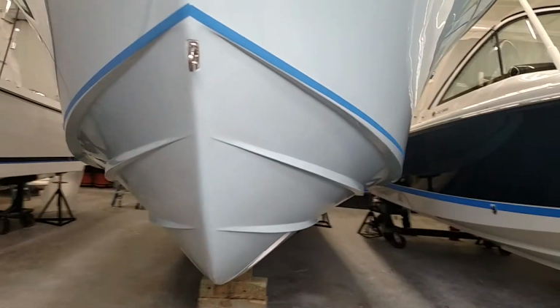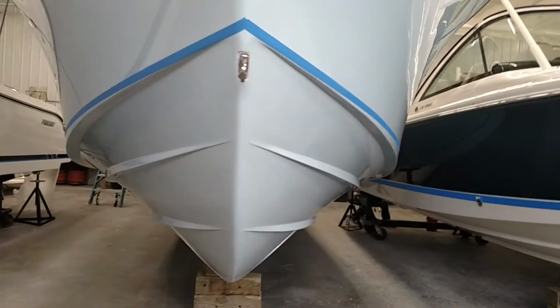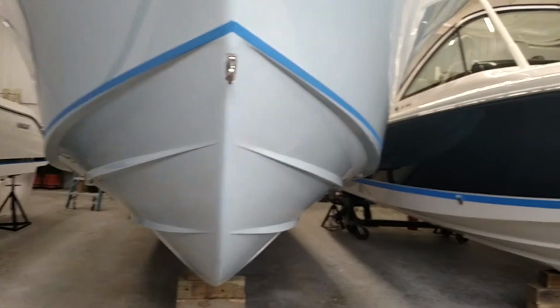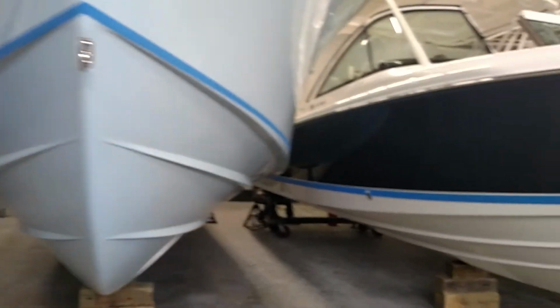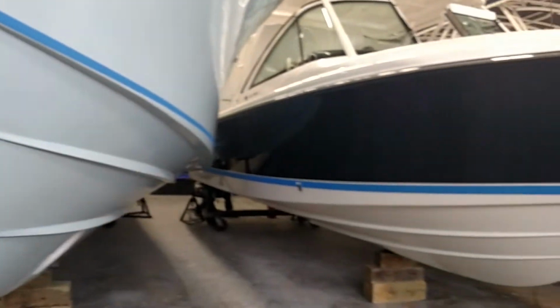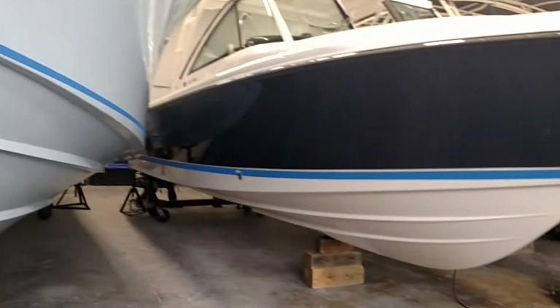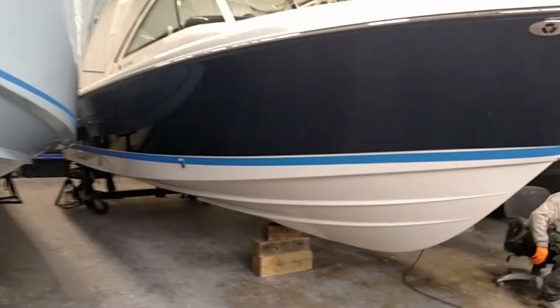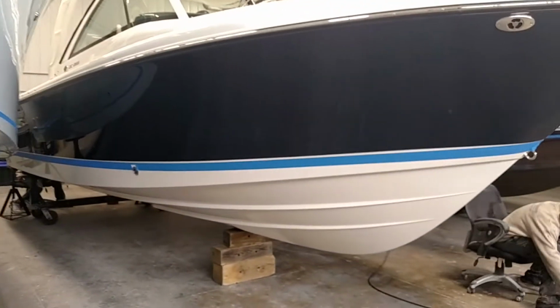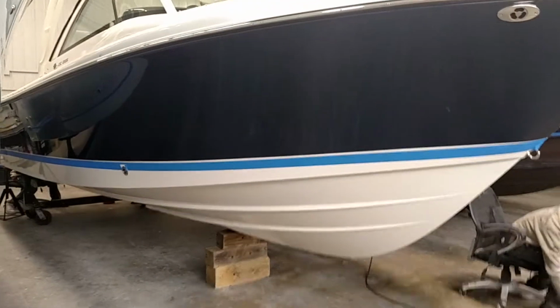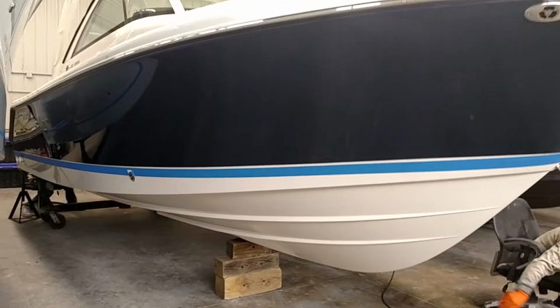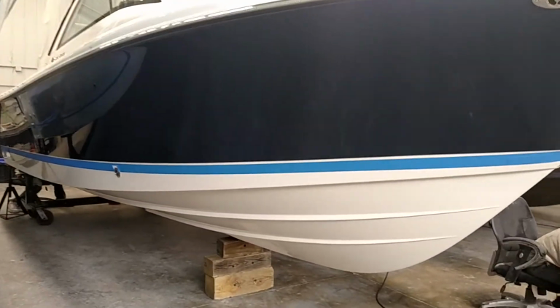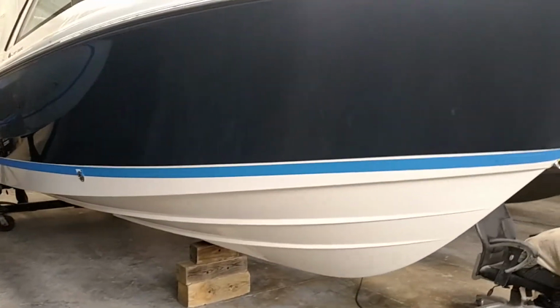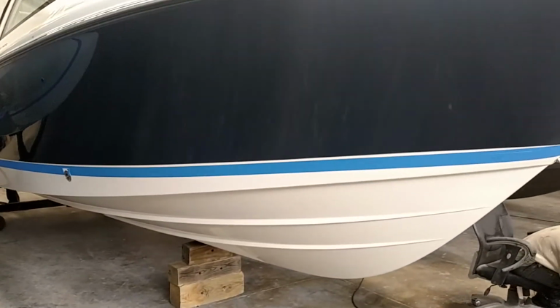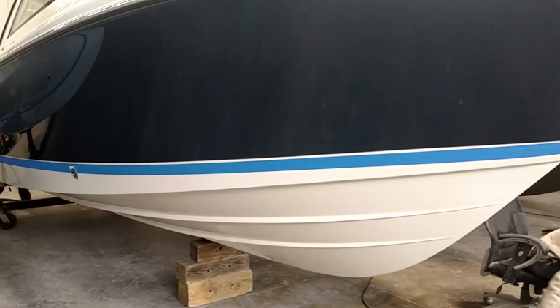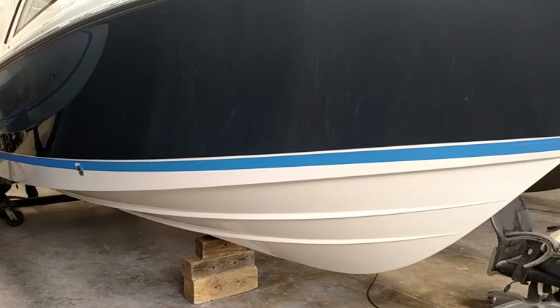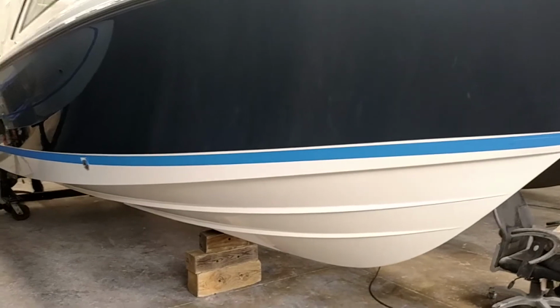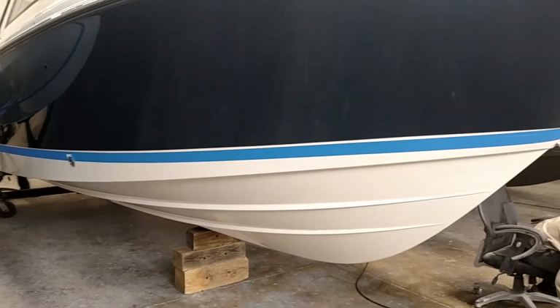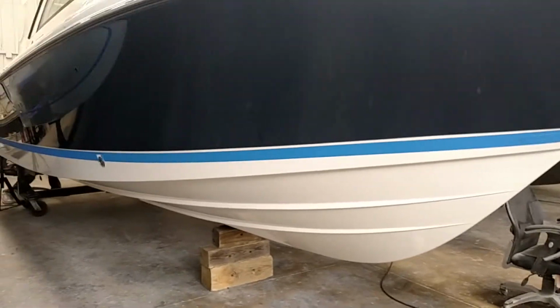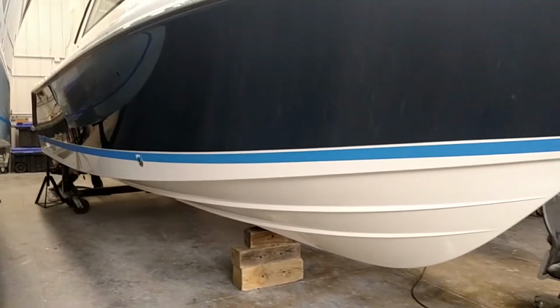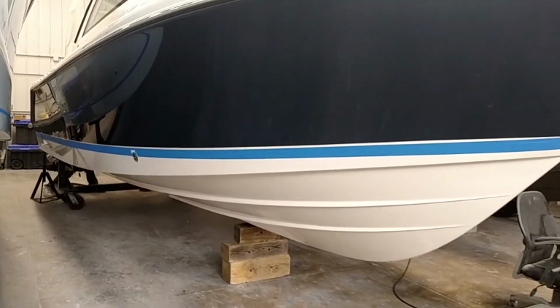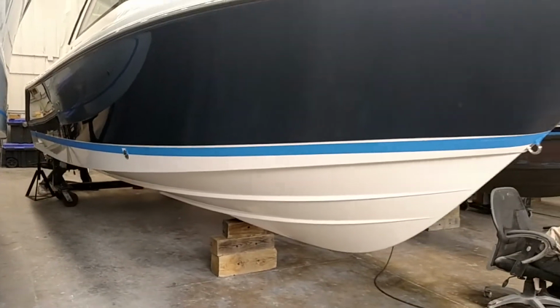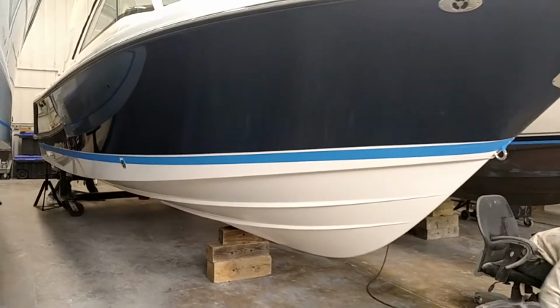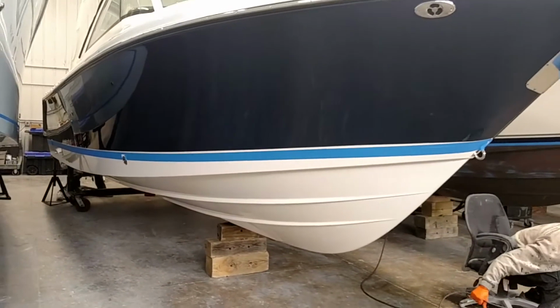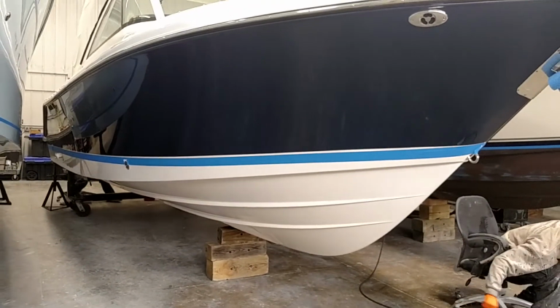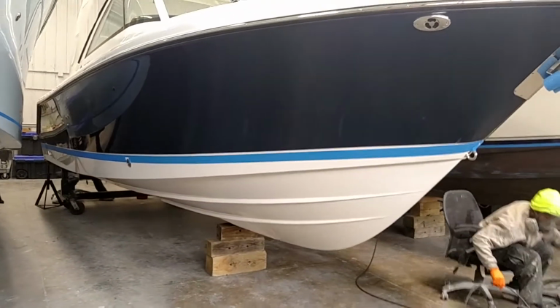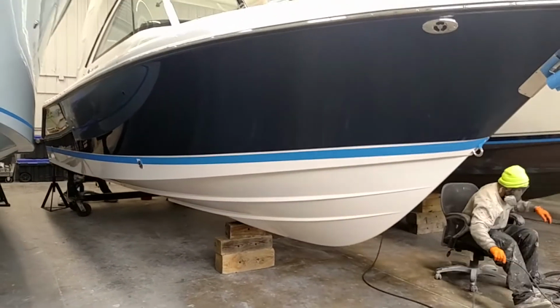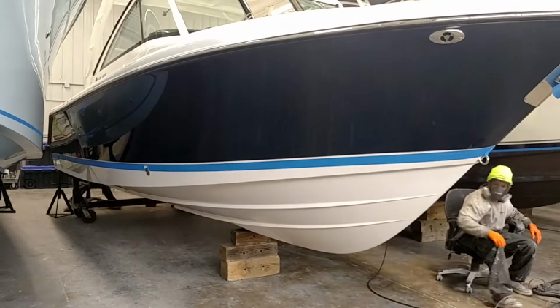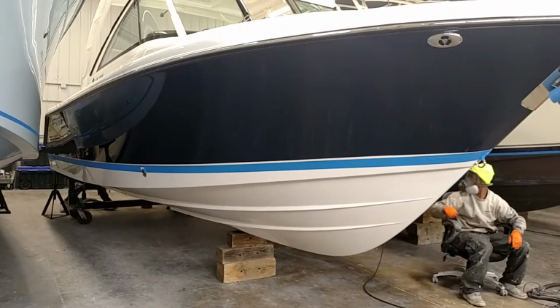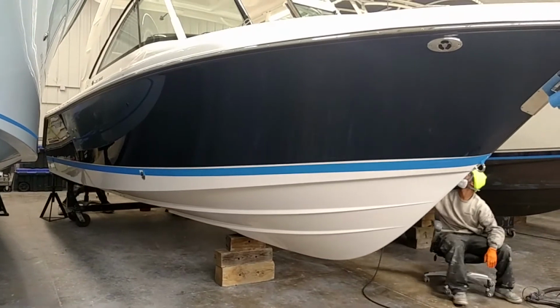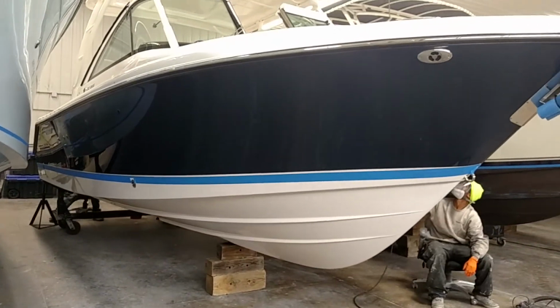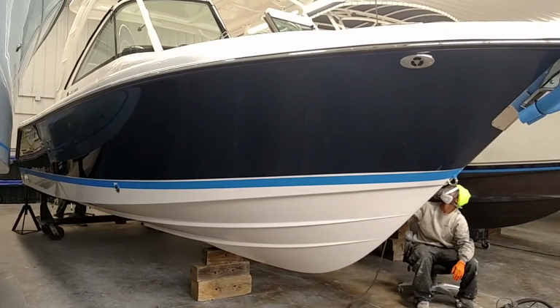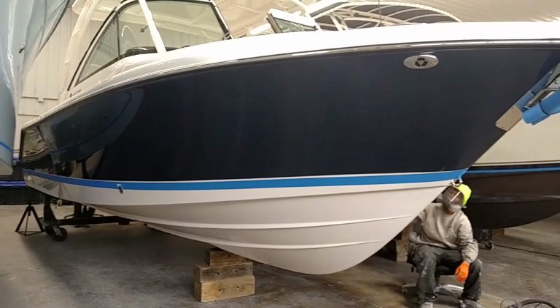These boats here will be getting DA sanded by hand, four to five coats of the barrier coat, and then using a high quality anti-fouling bottom paint like Pettit, Seahawk, or Interlux is highly recommended.